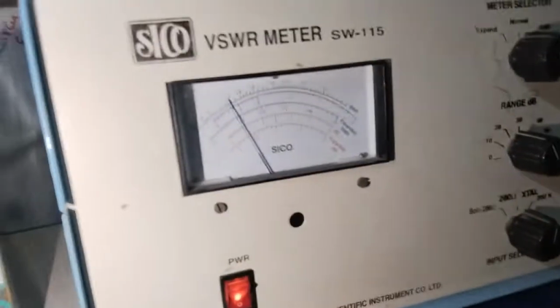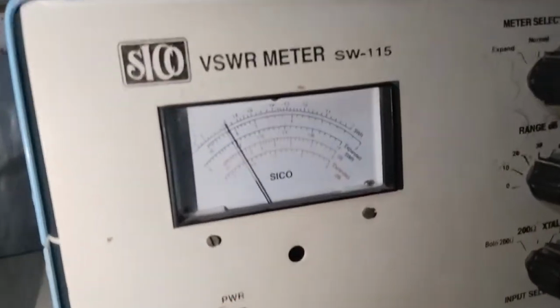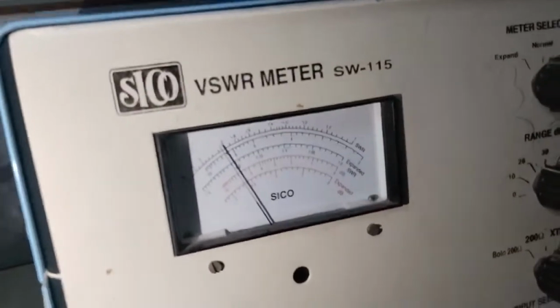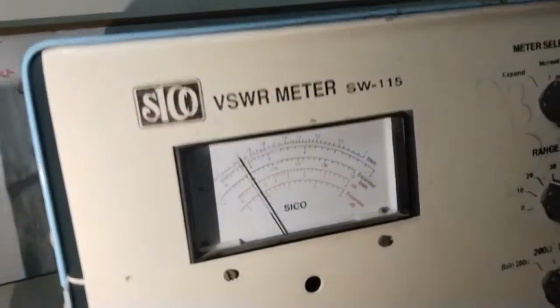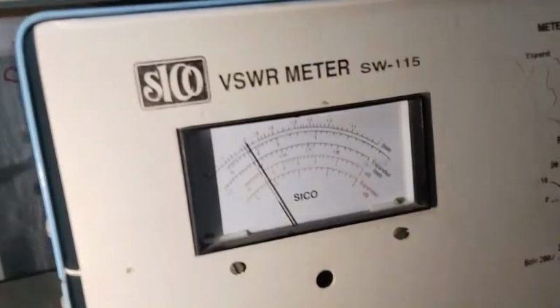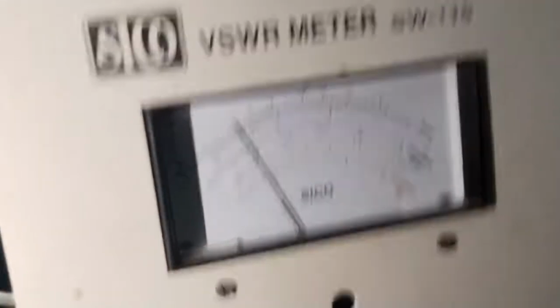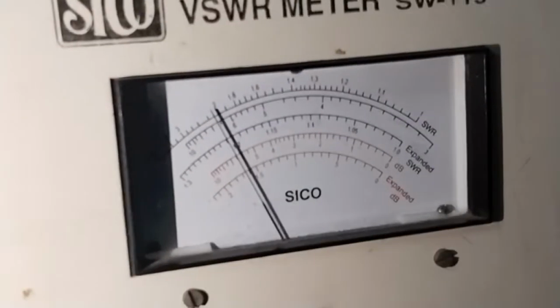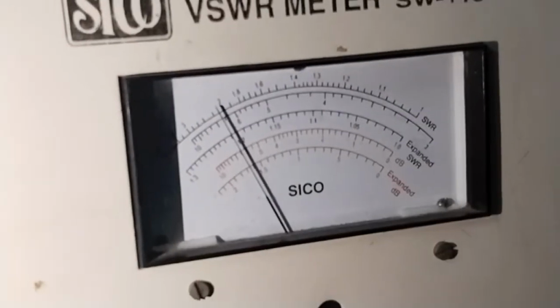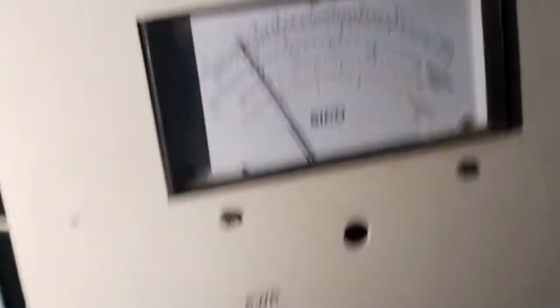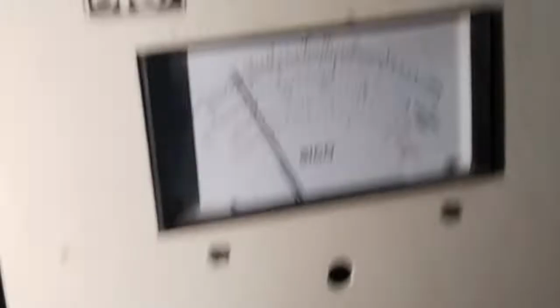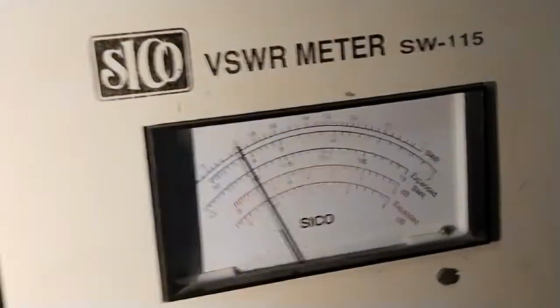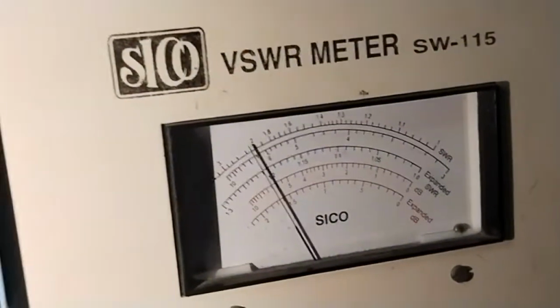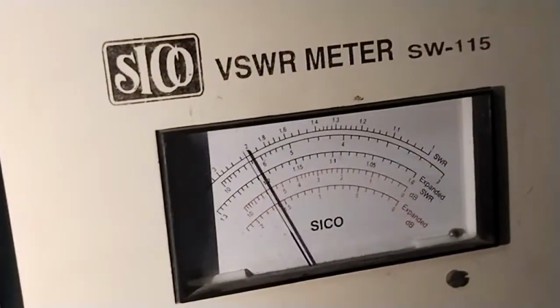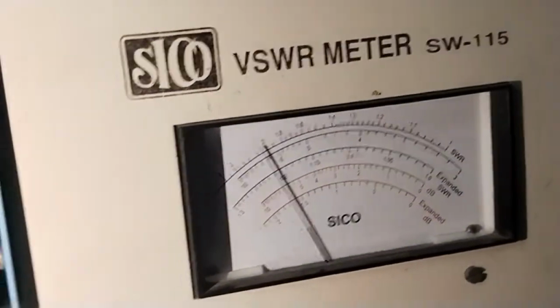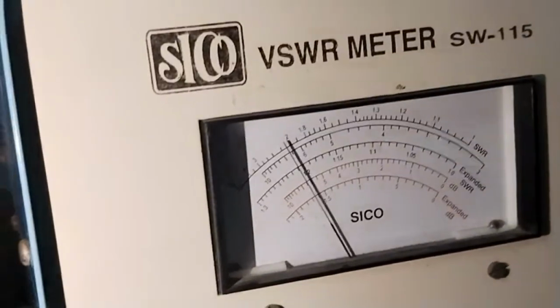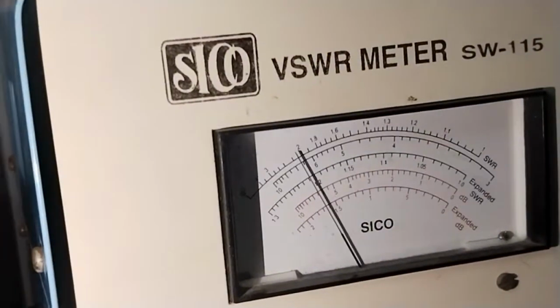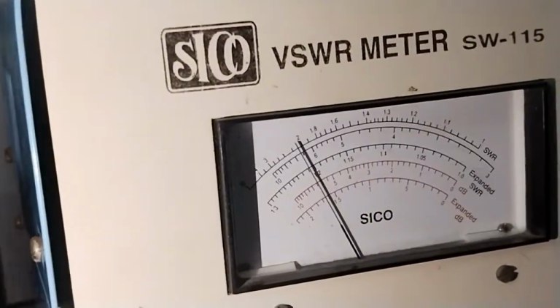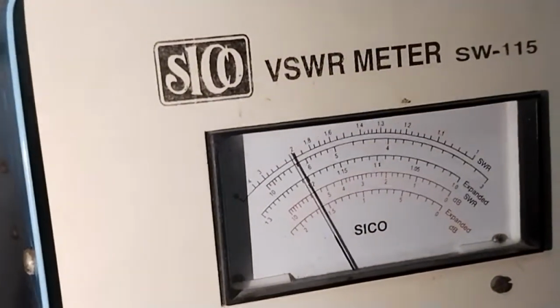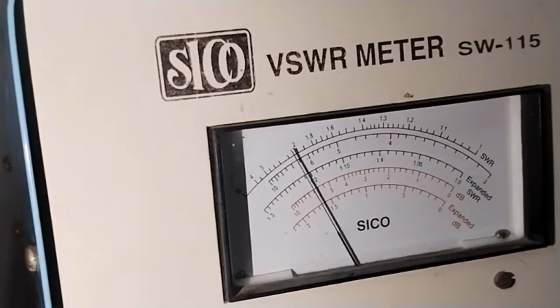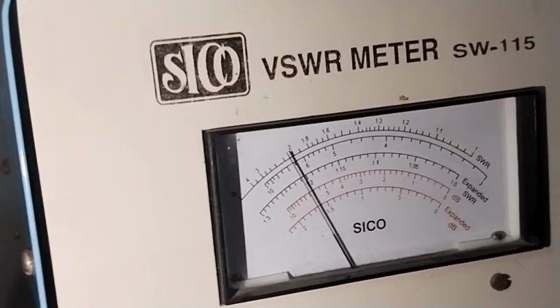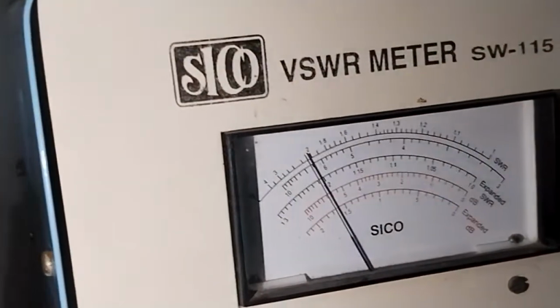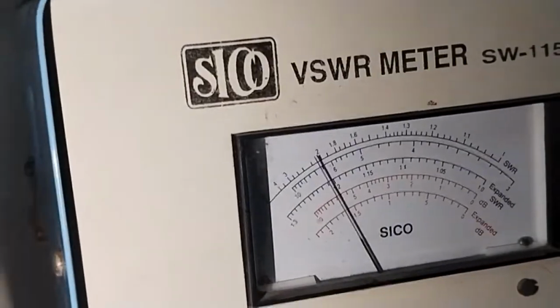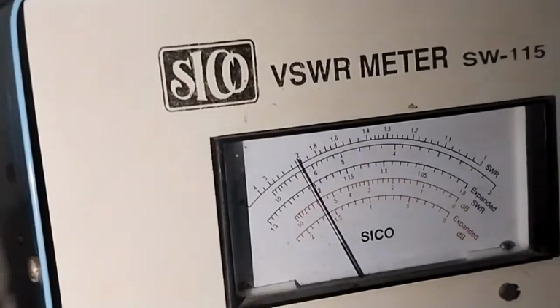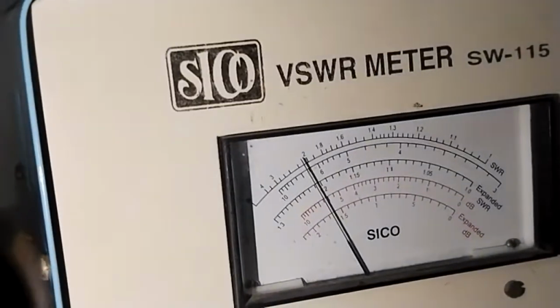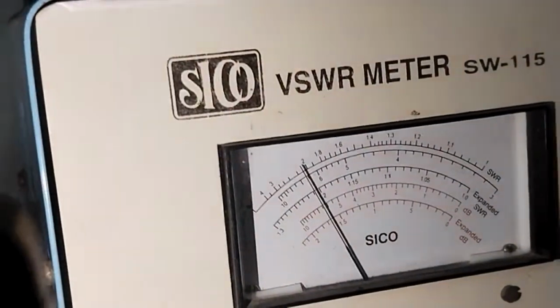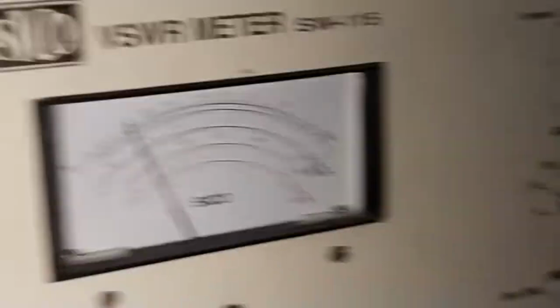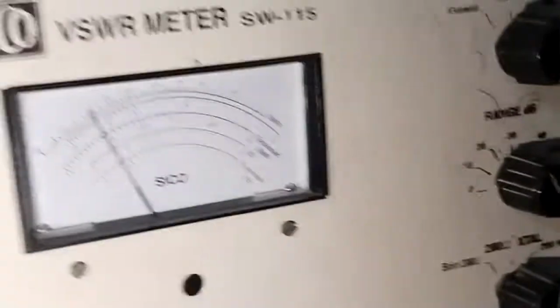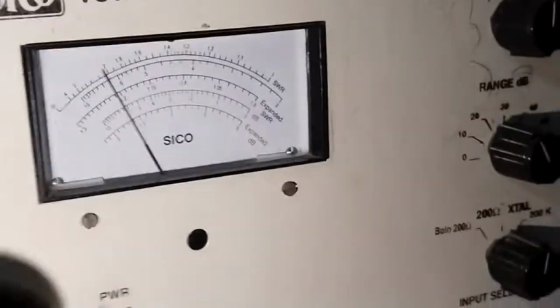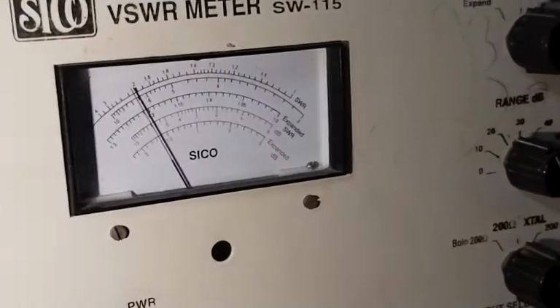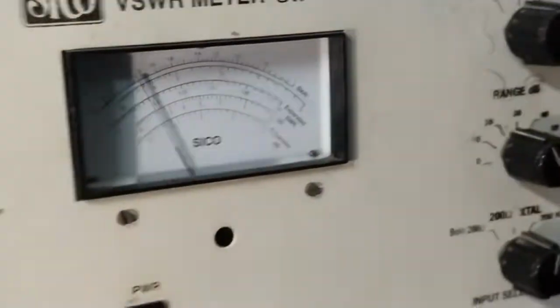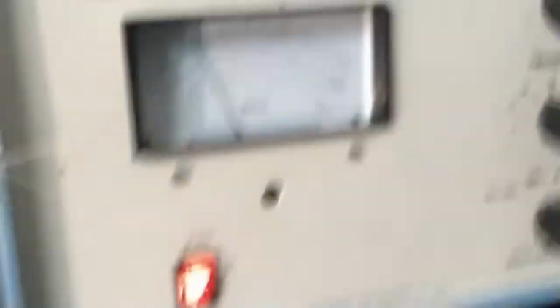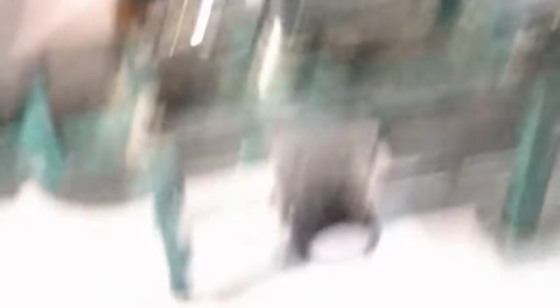At the next reading, the value is approximately 6.5 to 7 on the scale, giving 20 plus 7 equals 27 decibel.